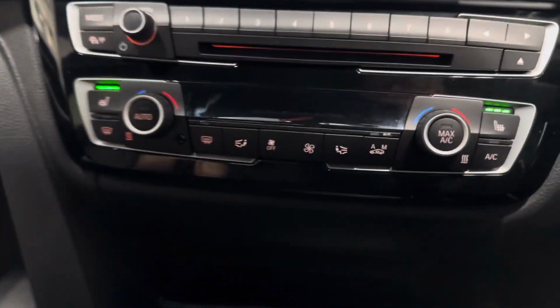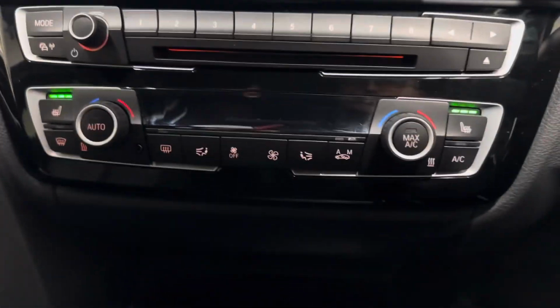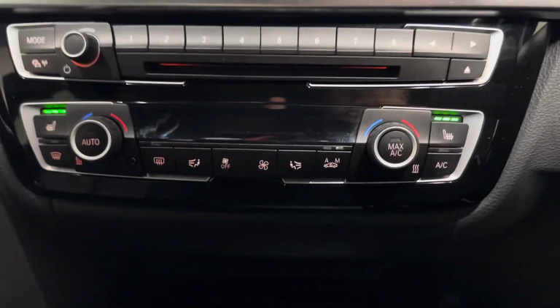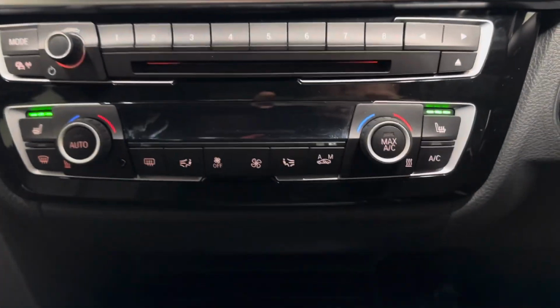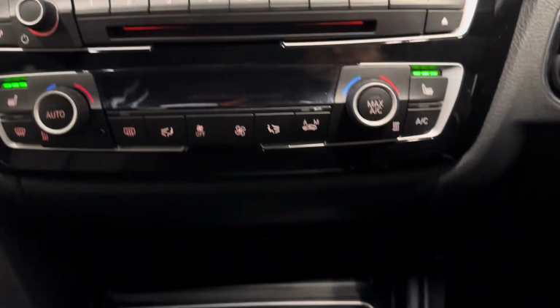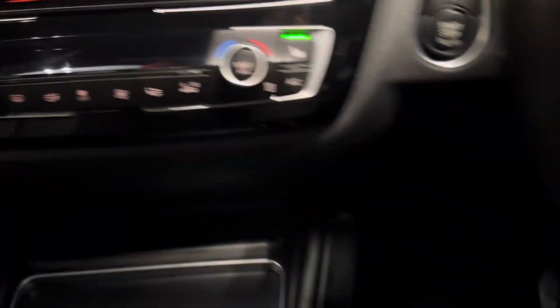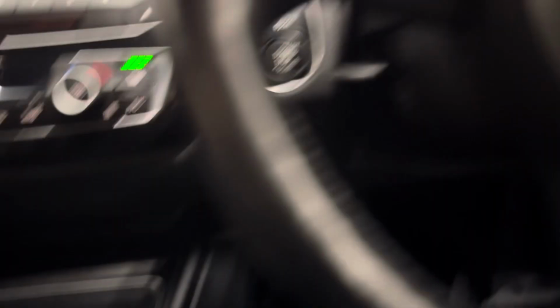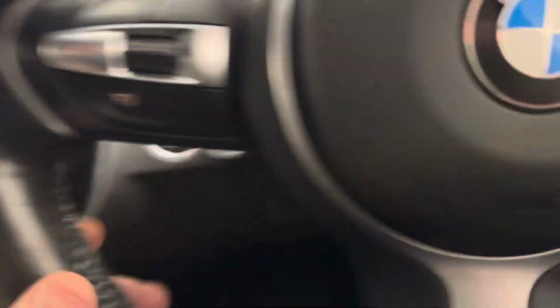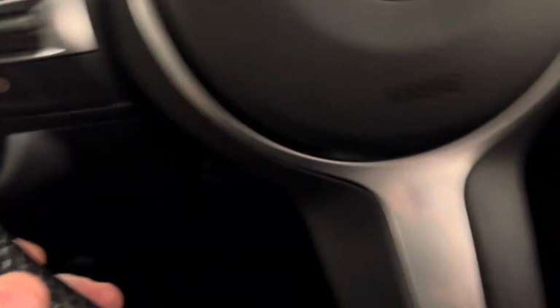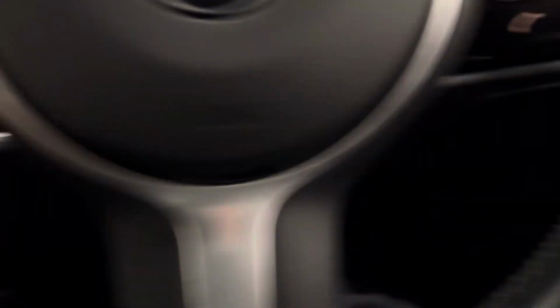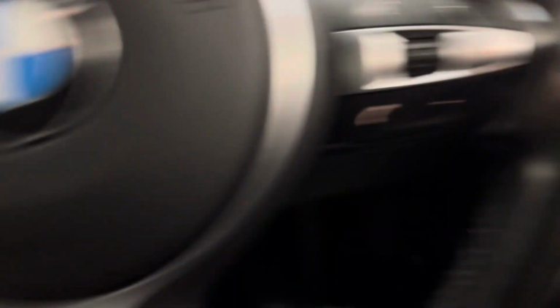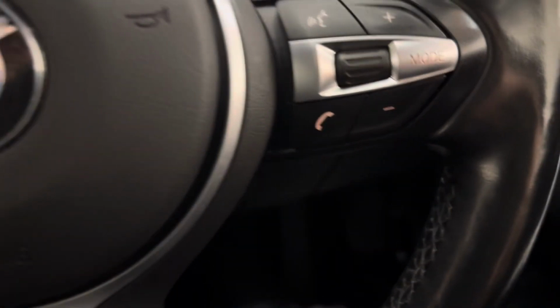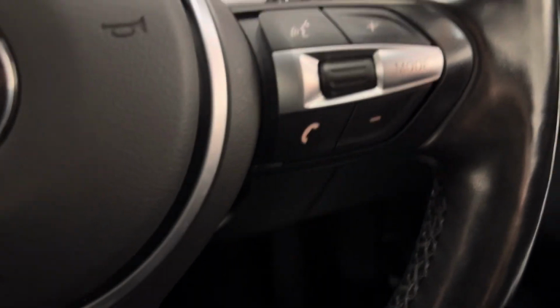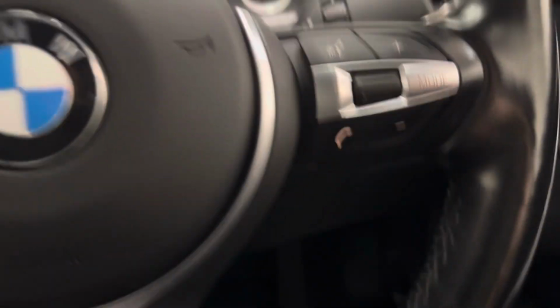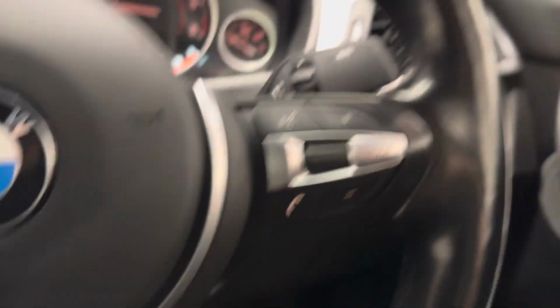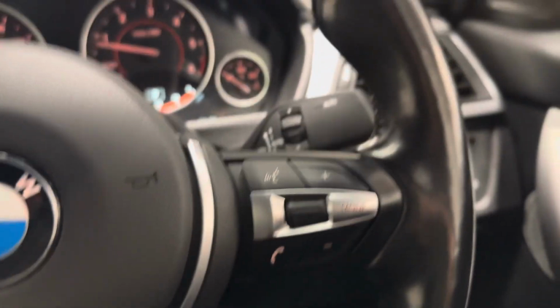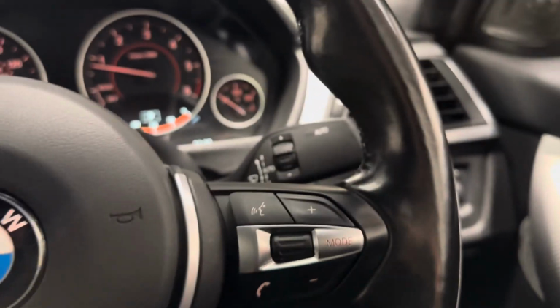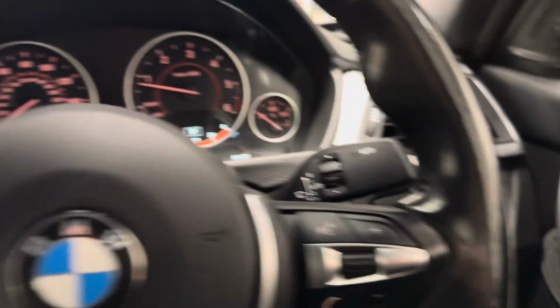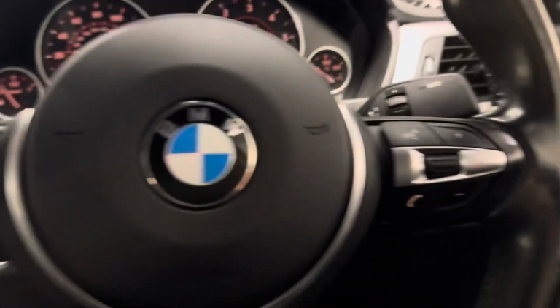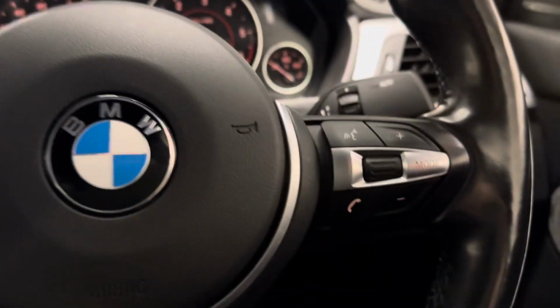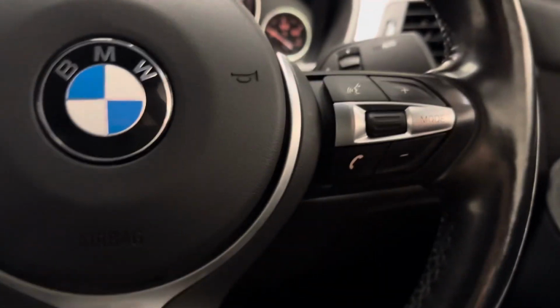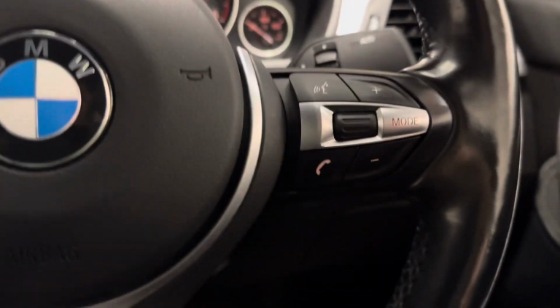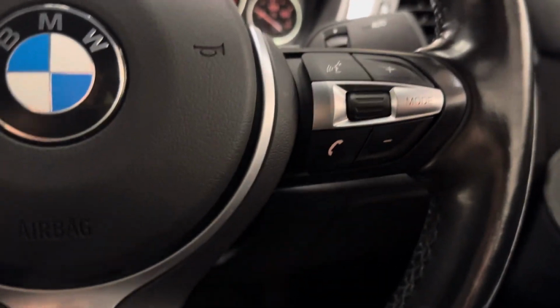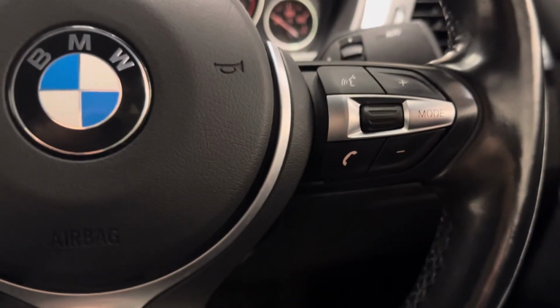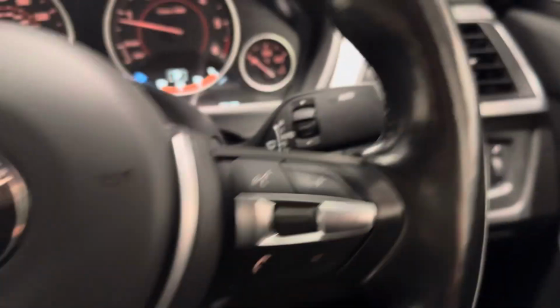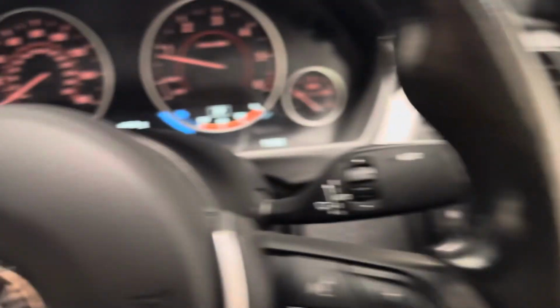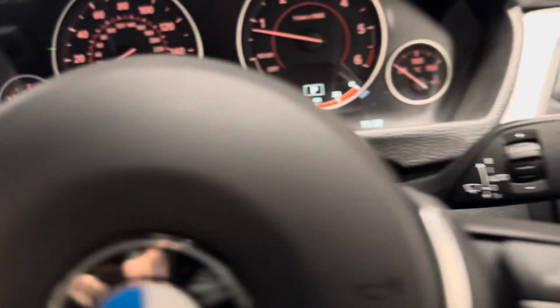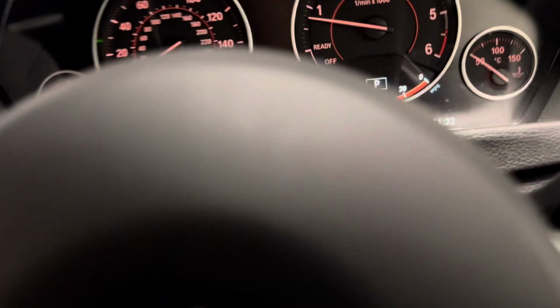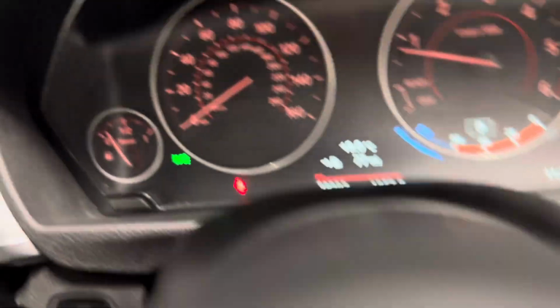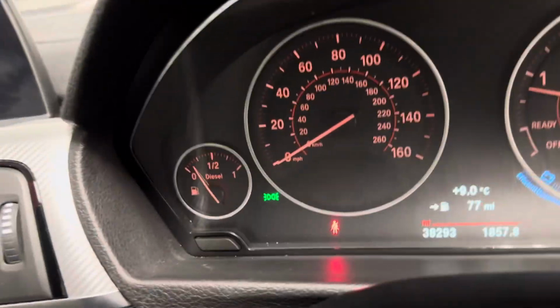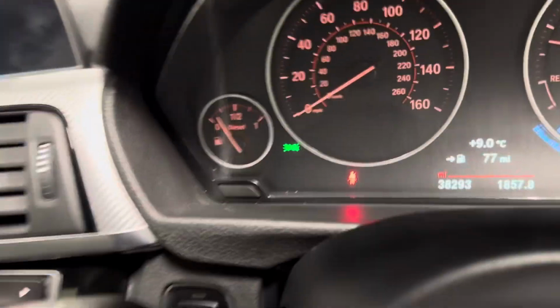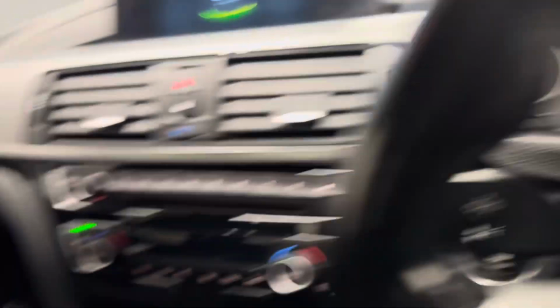Dual zone digital climate control, cruise control, fingertip control for the Bluetooth telephony, etc. Just an absolutely gorgeous motor car, and it has only done 38,000 miles.